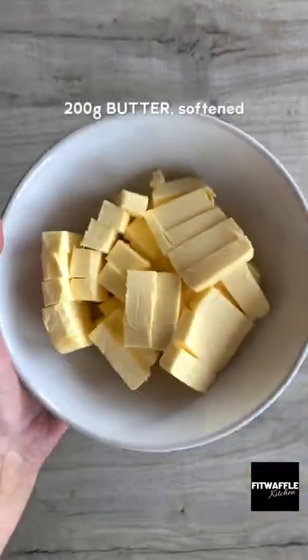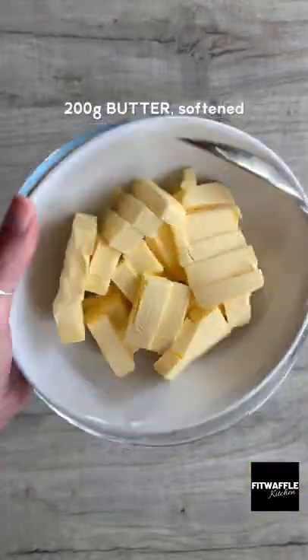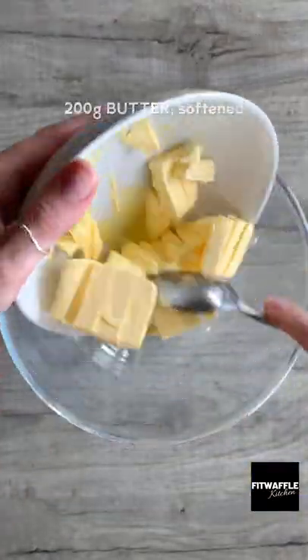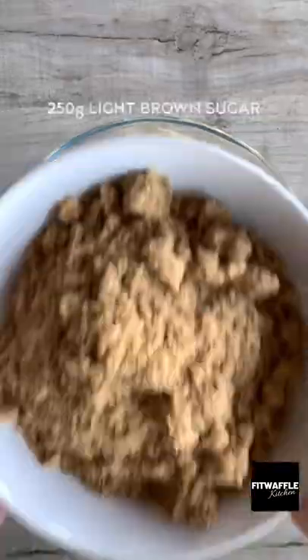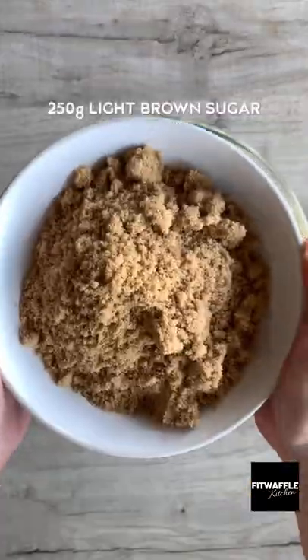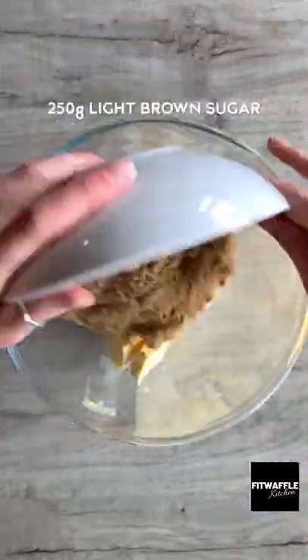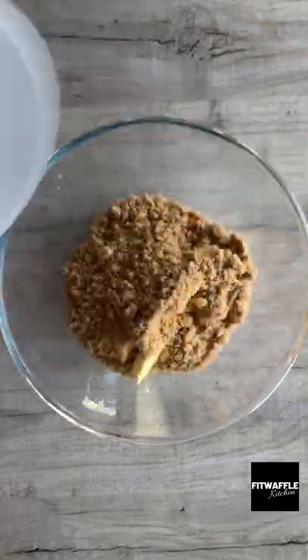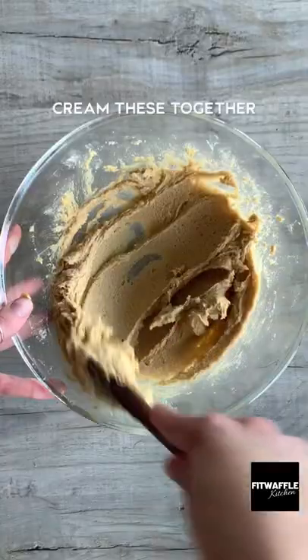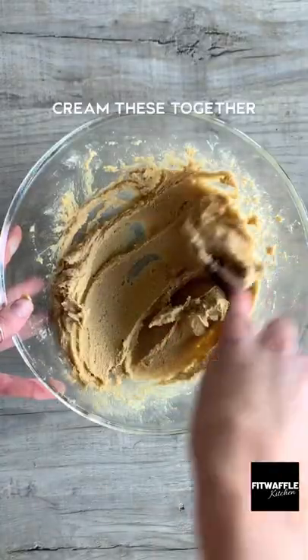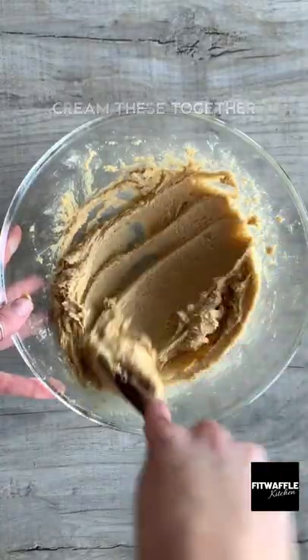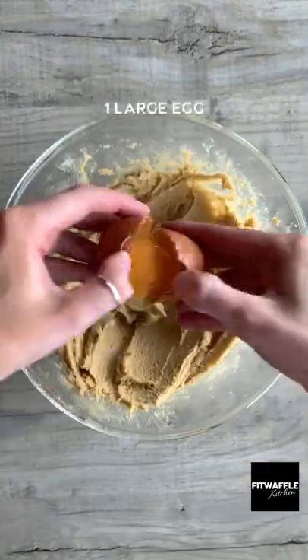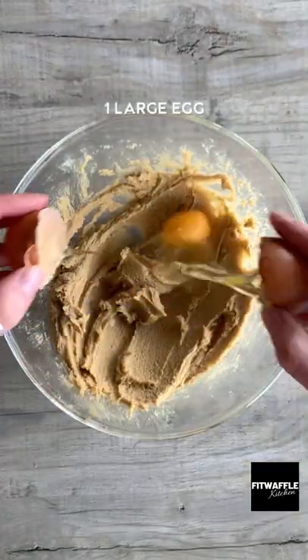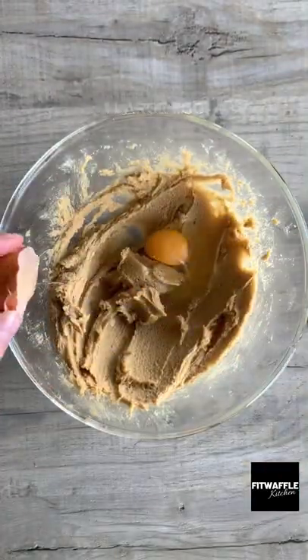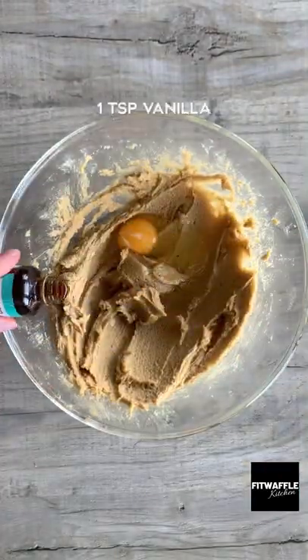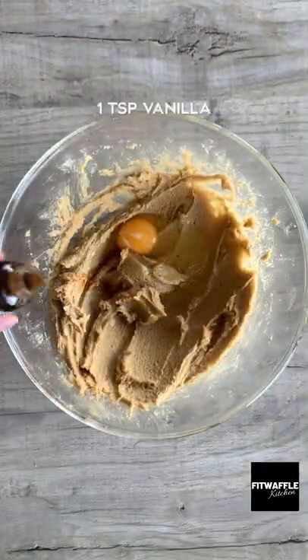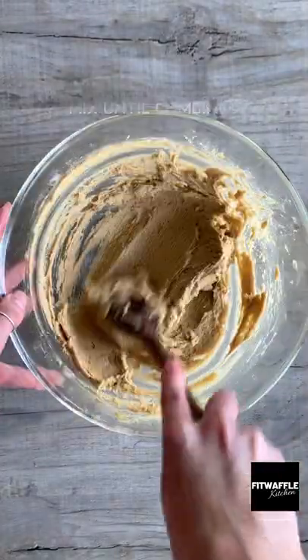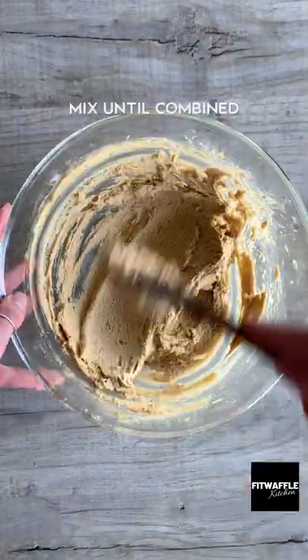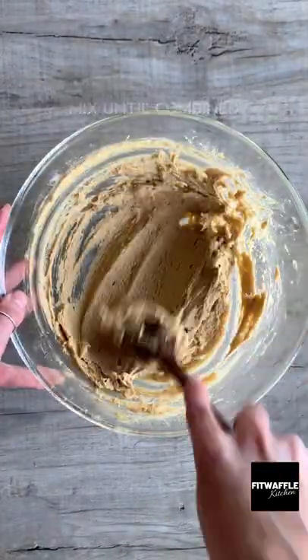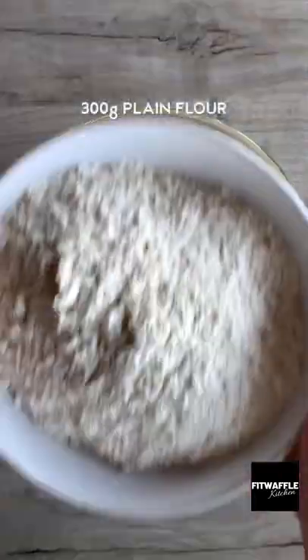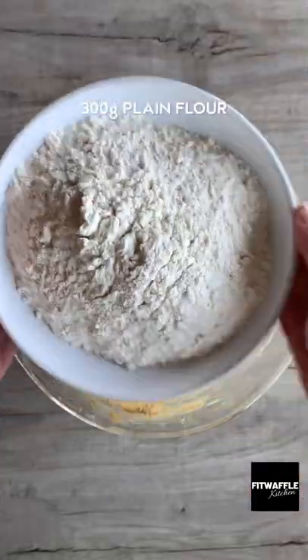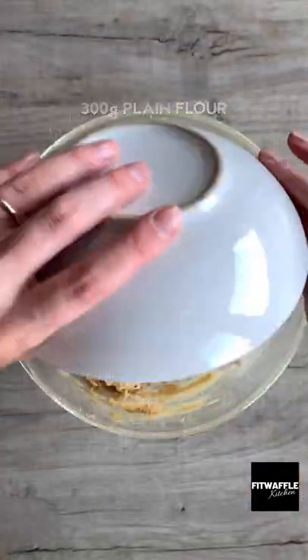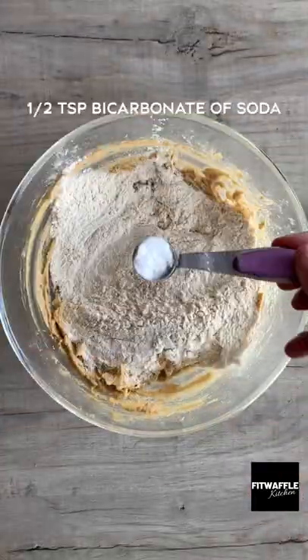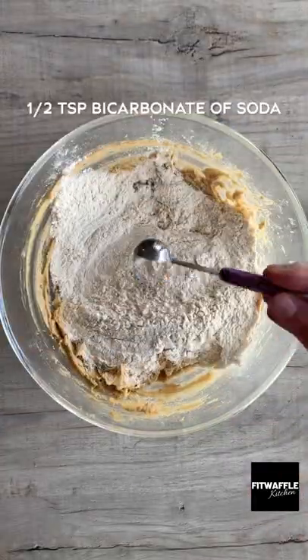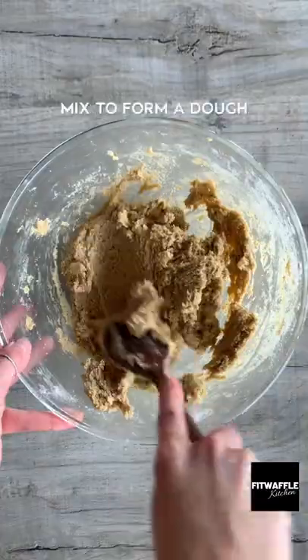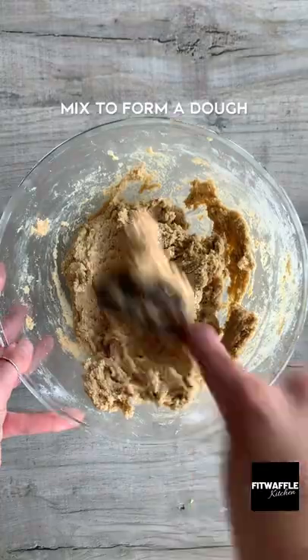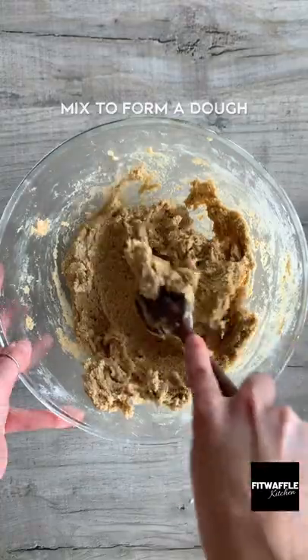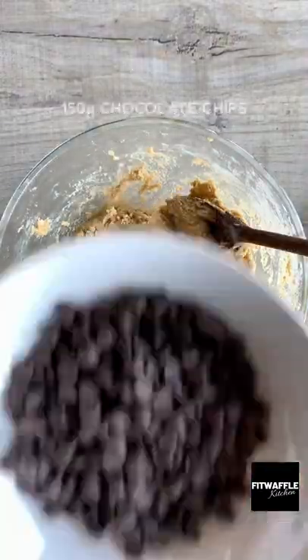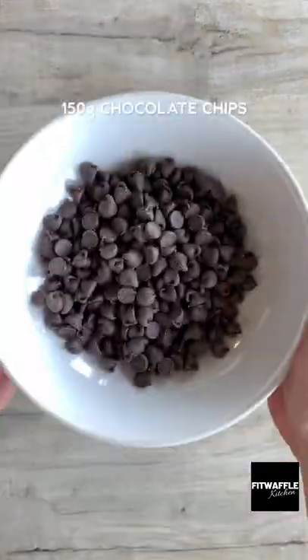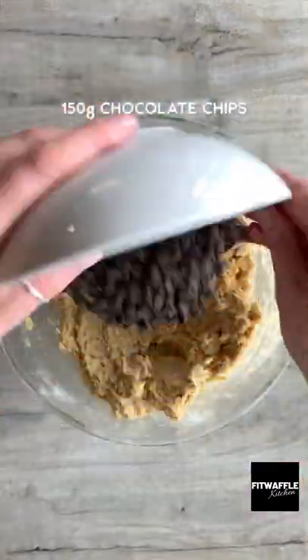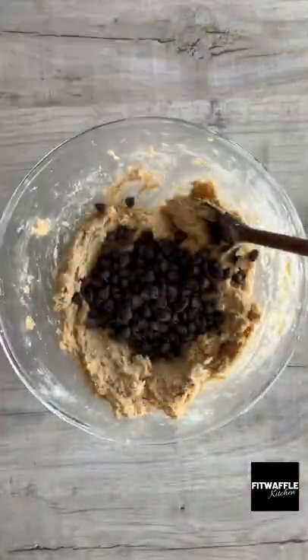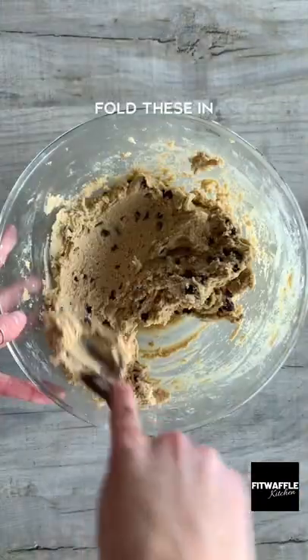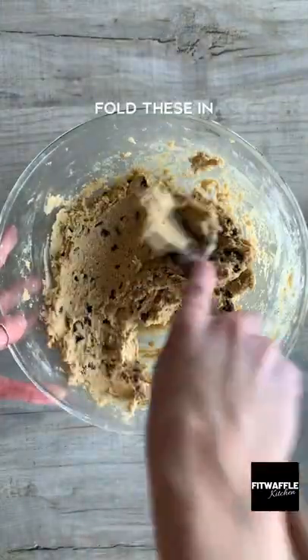For the cookie dough, cream together butter and light brown sugar. Then add one egg and vanilla and mix until combined. Add plain flour and bicarbonate of soda and mix to form a dough. Then fold in the chocolate chips.